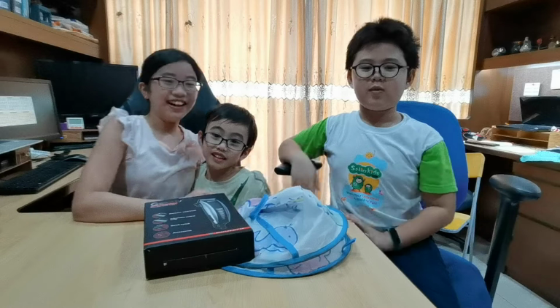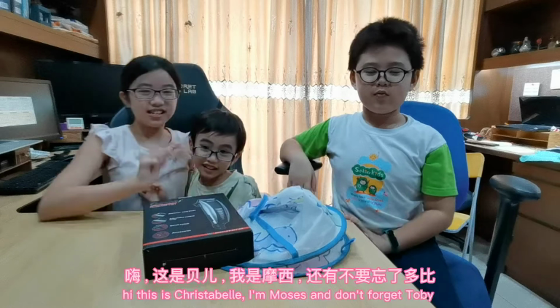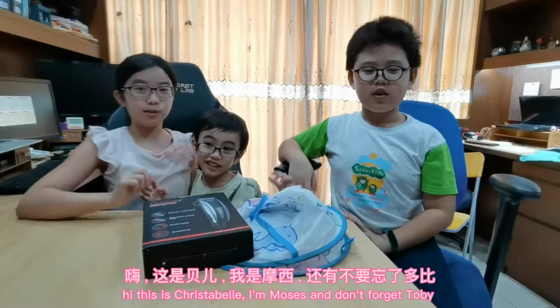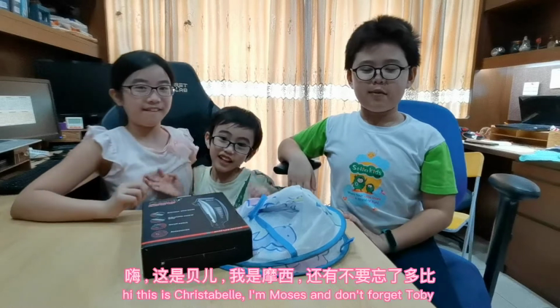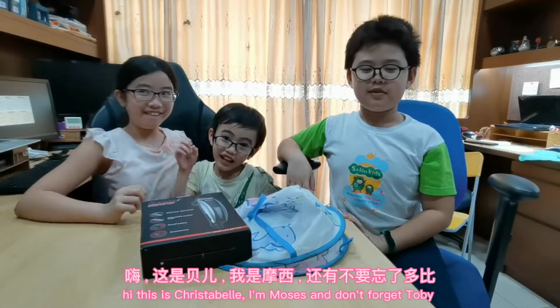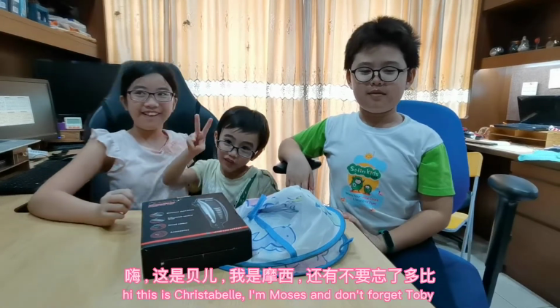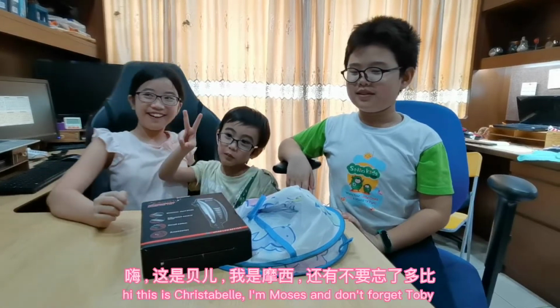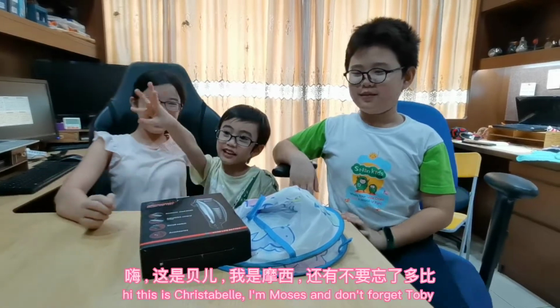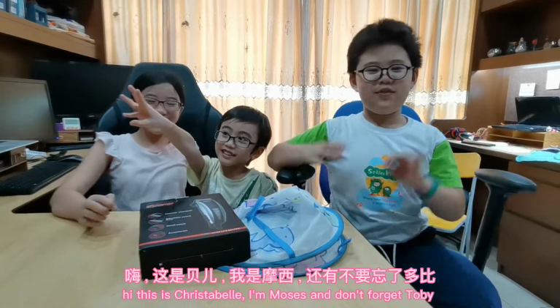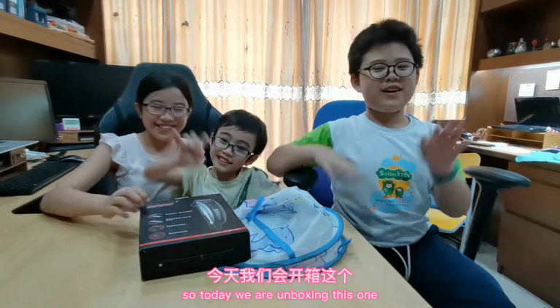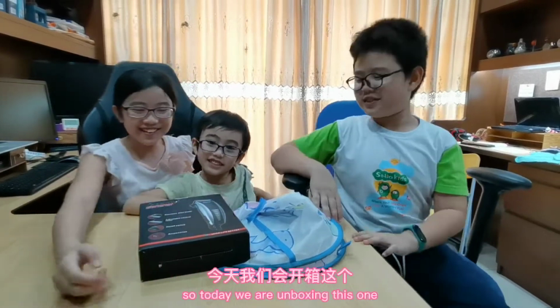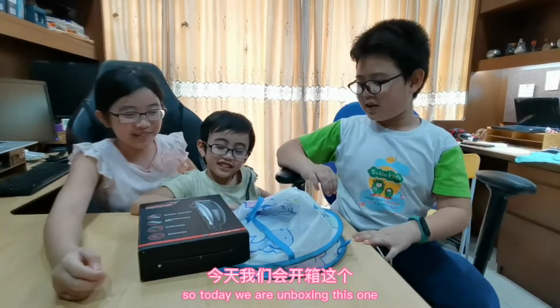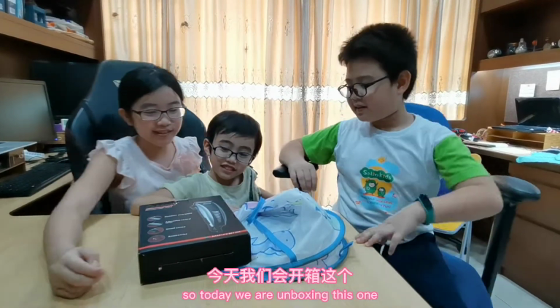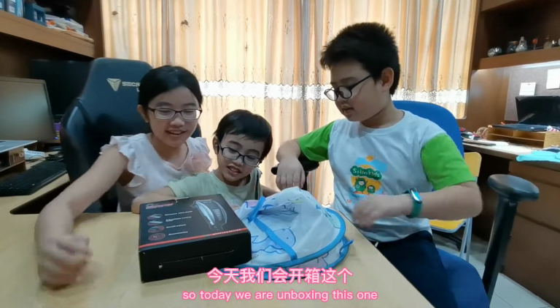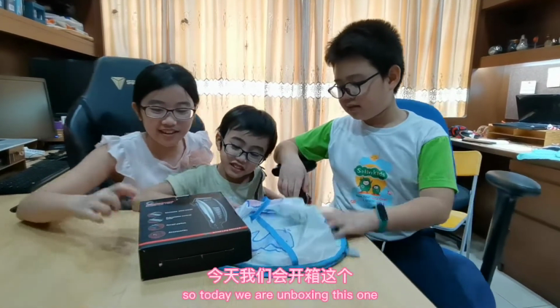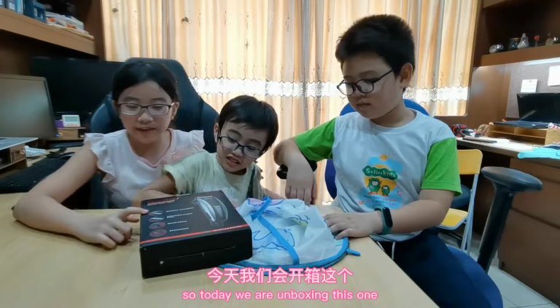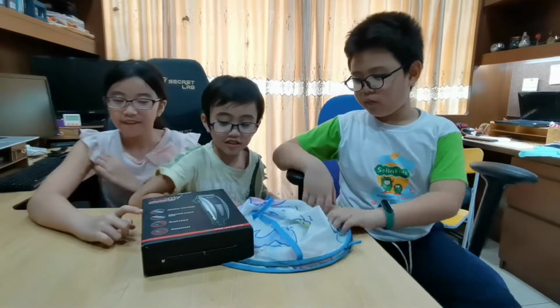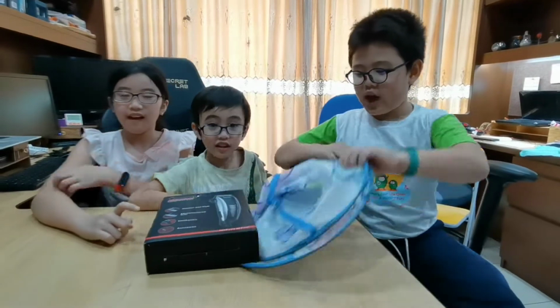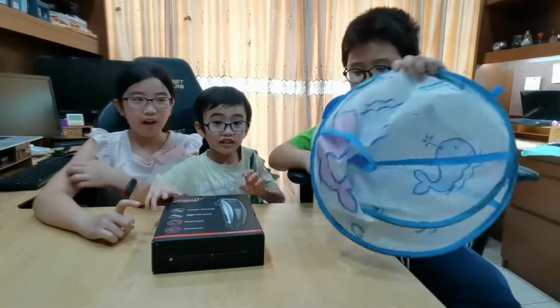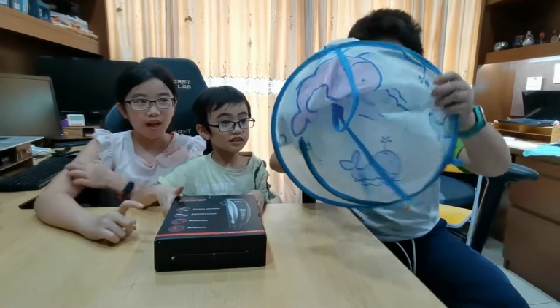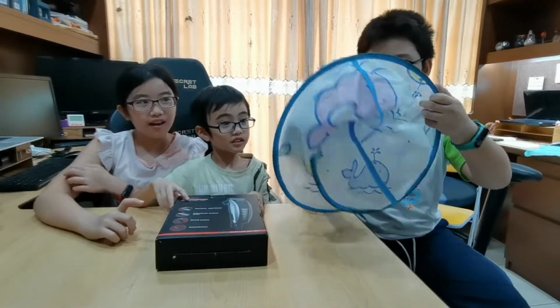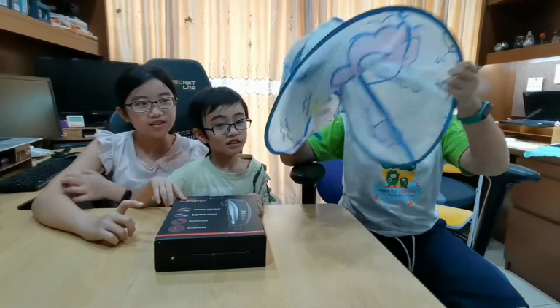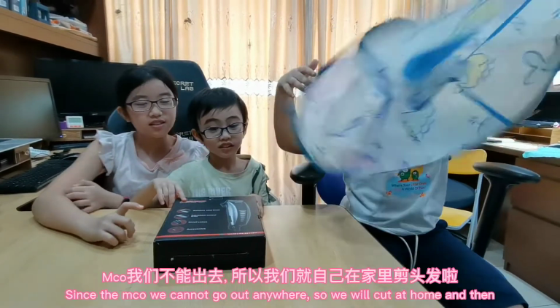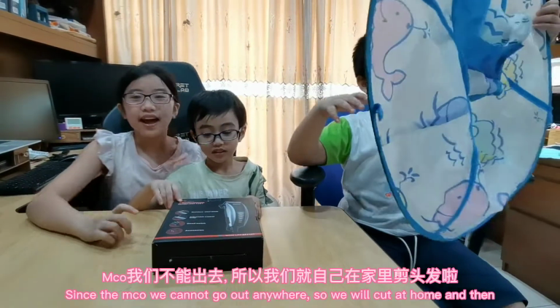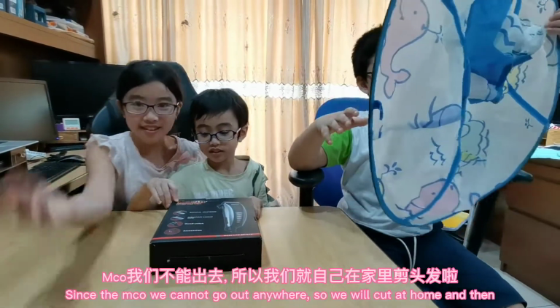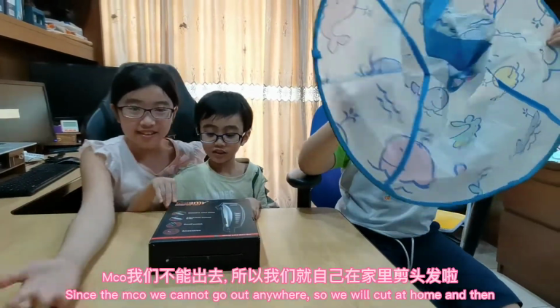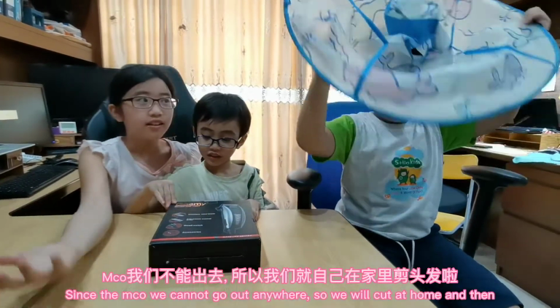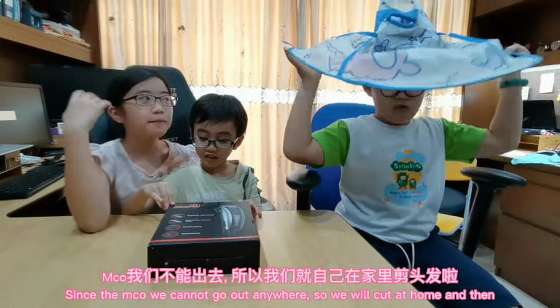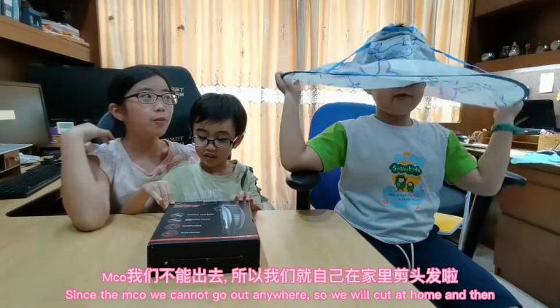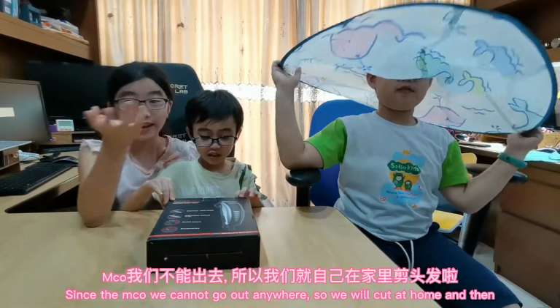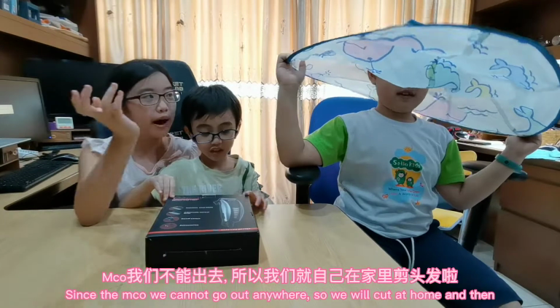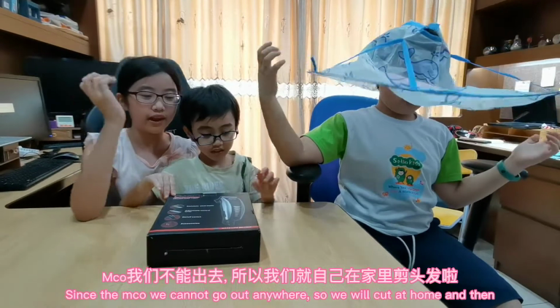Hi, this is Quick Round. And don't forget to be. So today we are unboxing this one. We just got these two from the line. And since it's the MCO, we cannot go out anywhere.